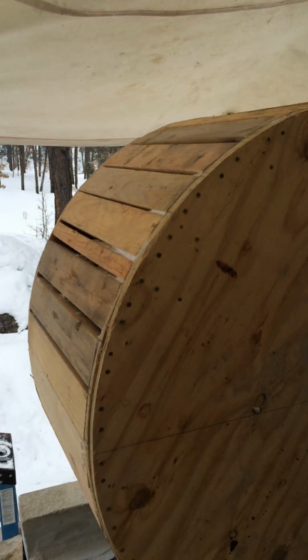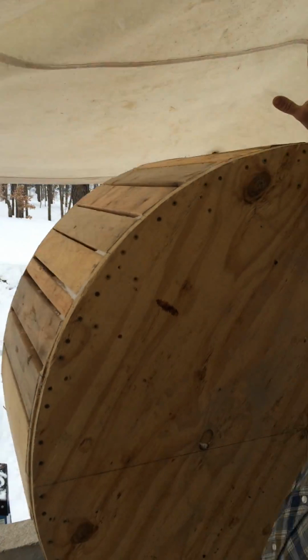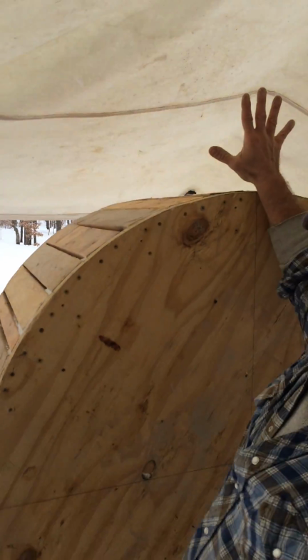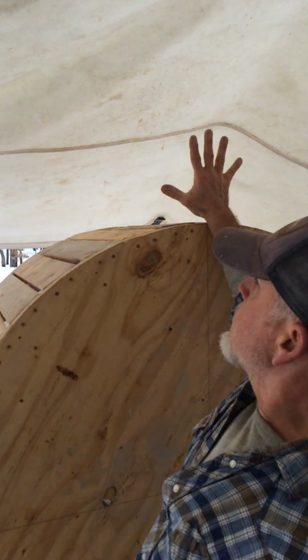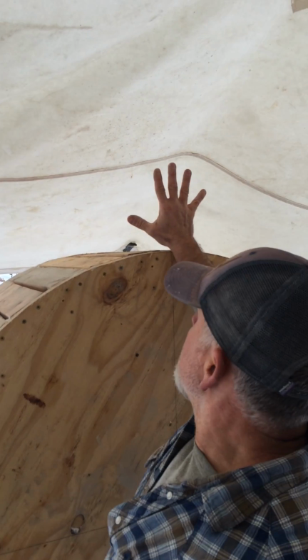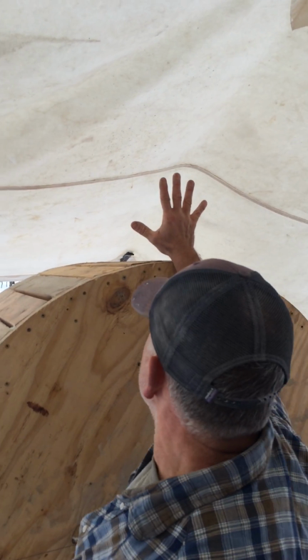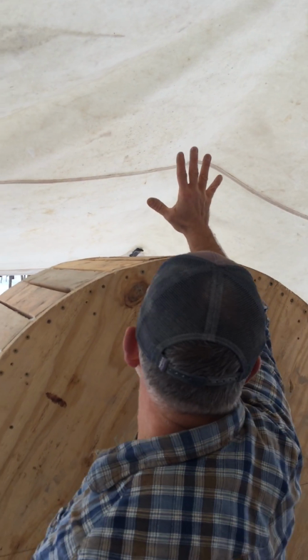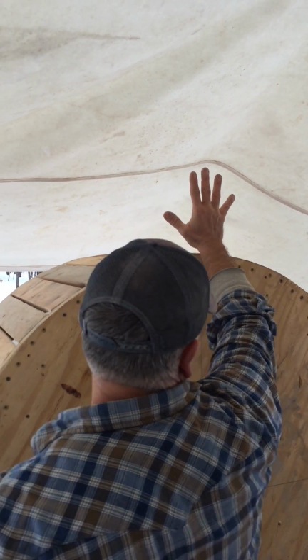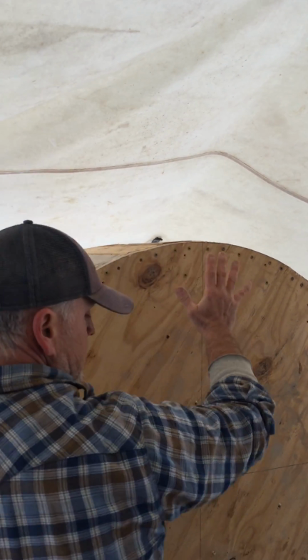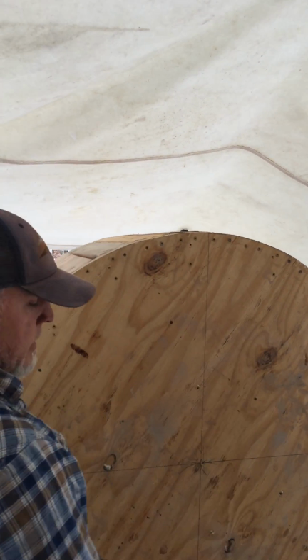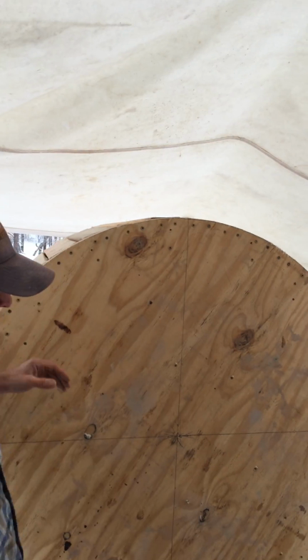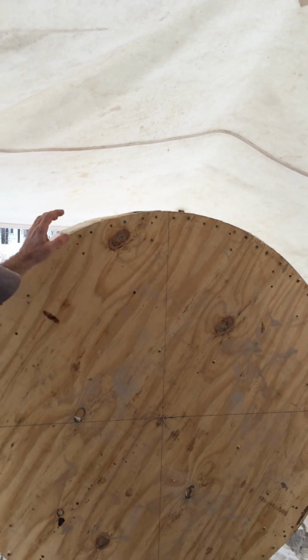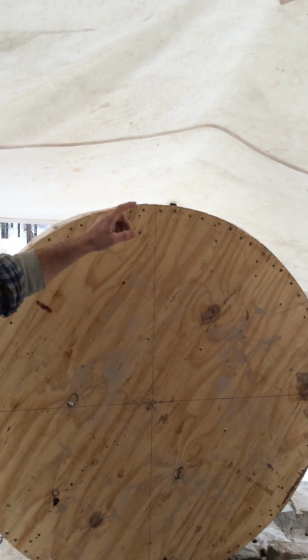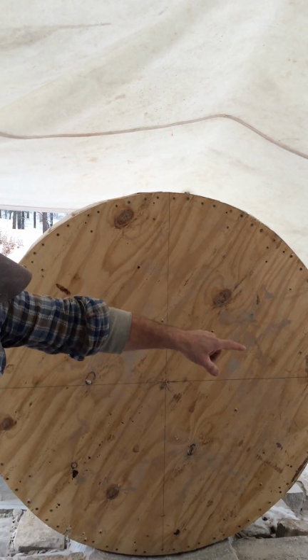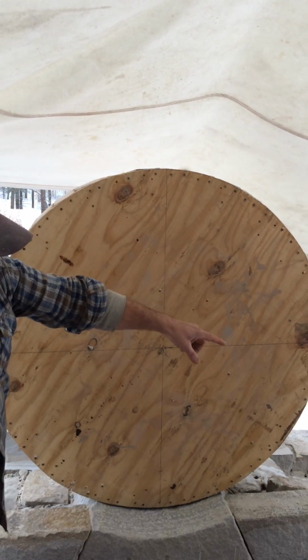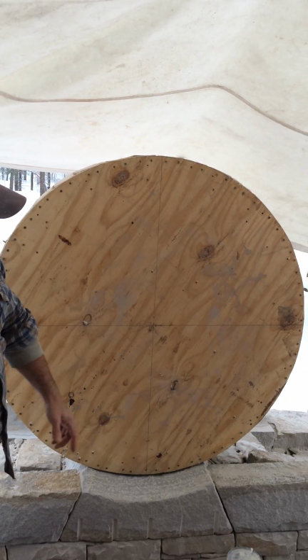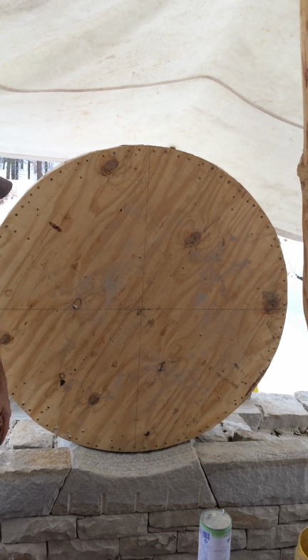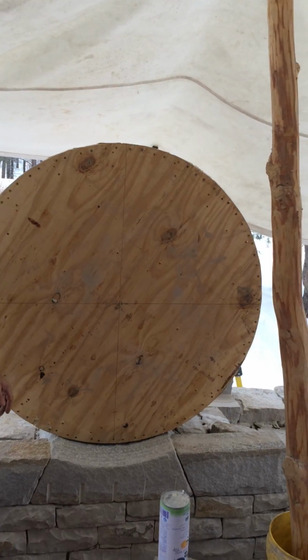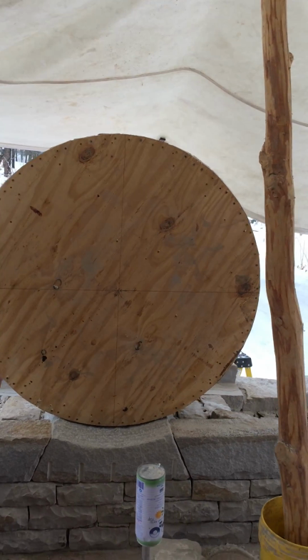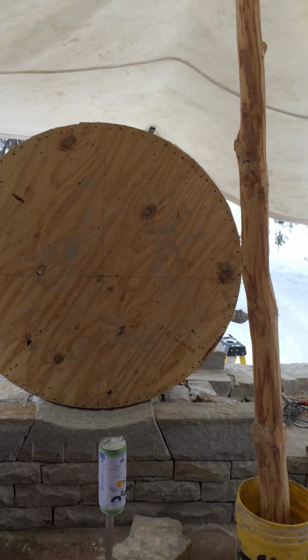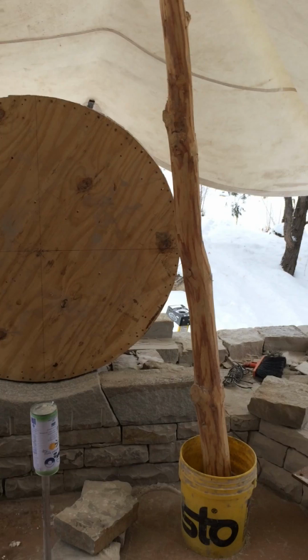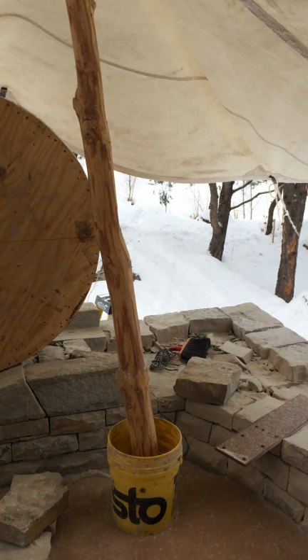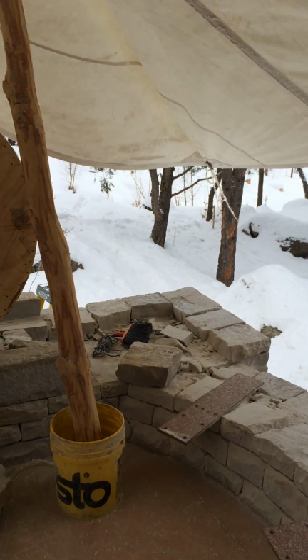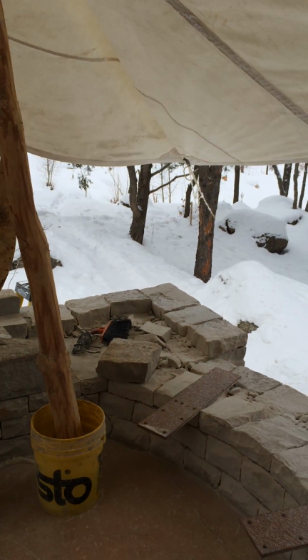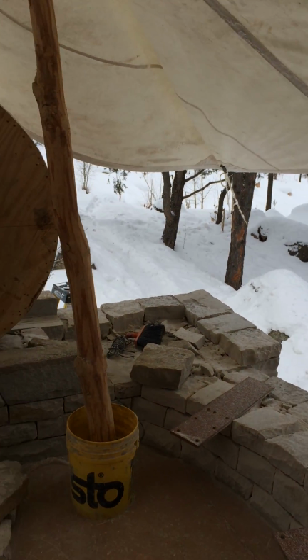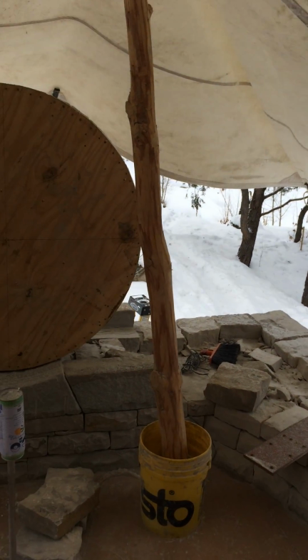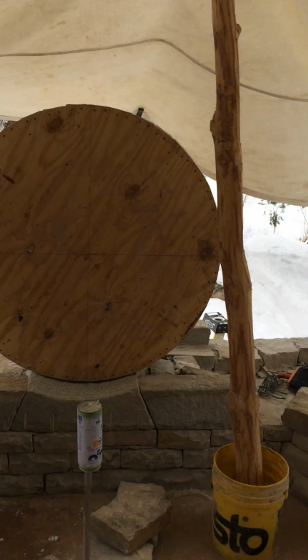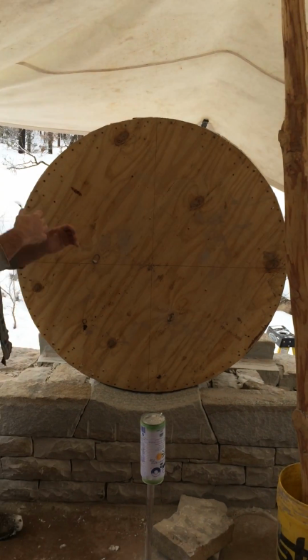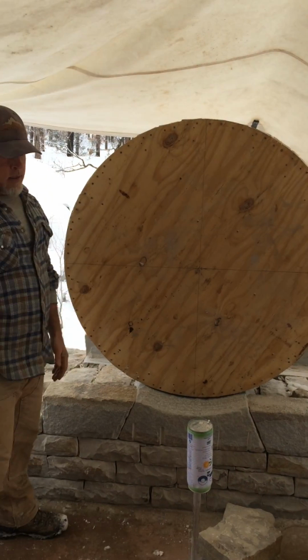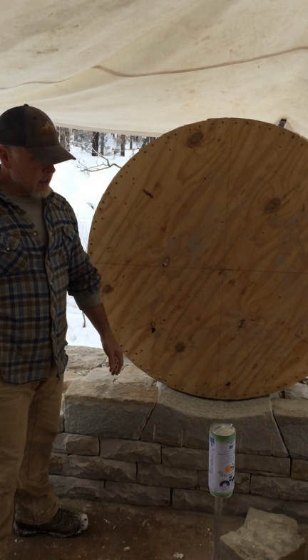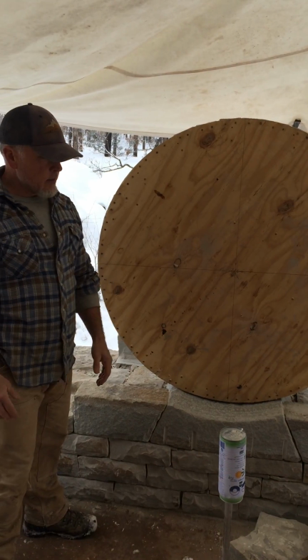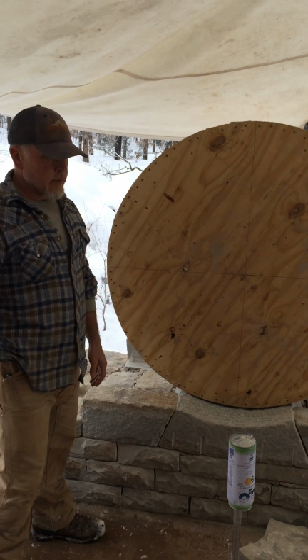We're going to have a granite keystone here. Same thing on the other side. When we're done, we take this form apart, and there we go.